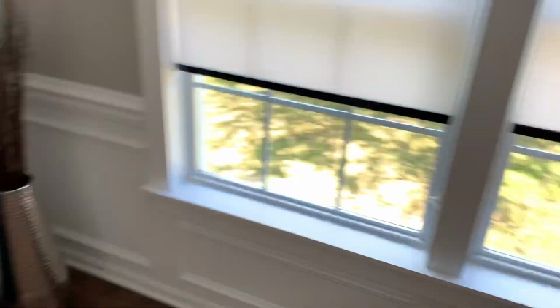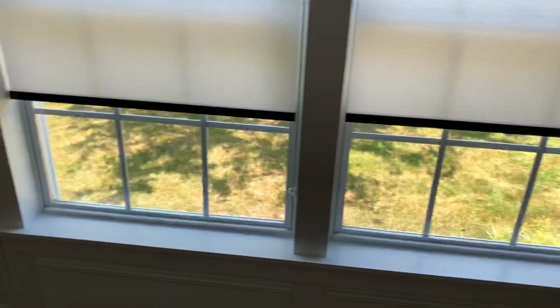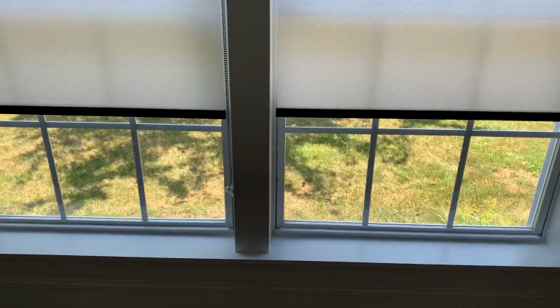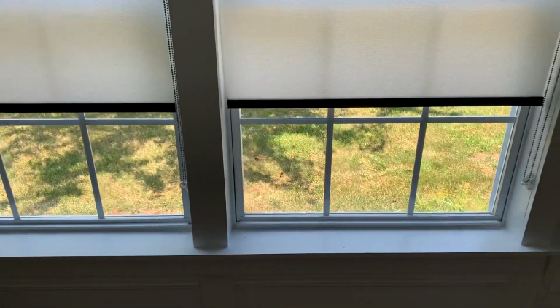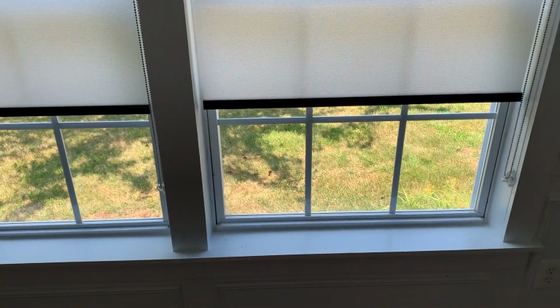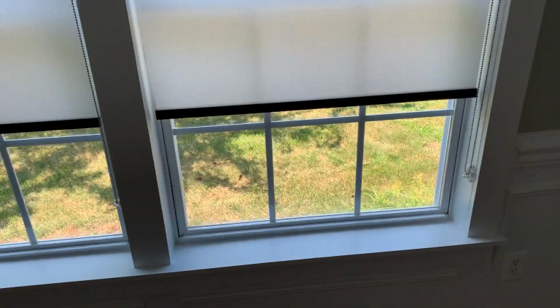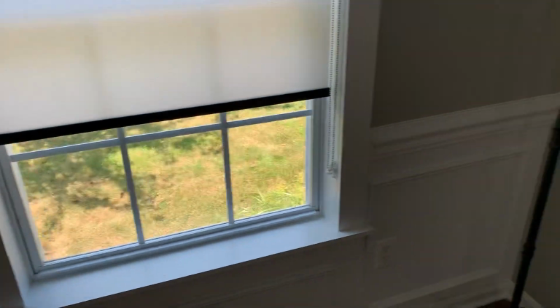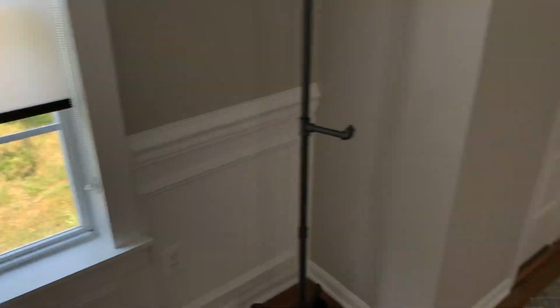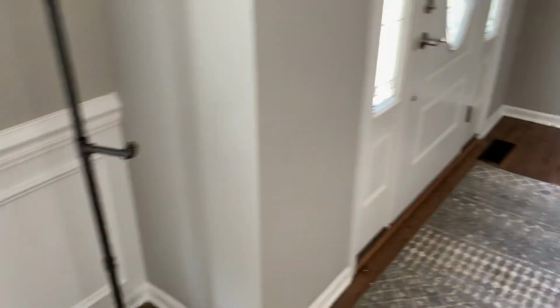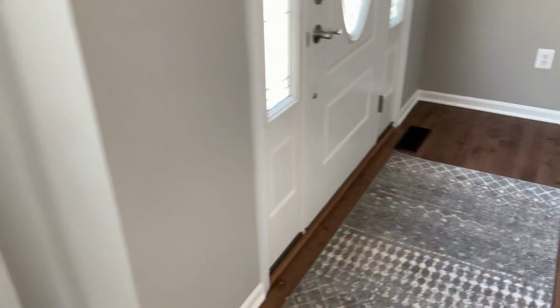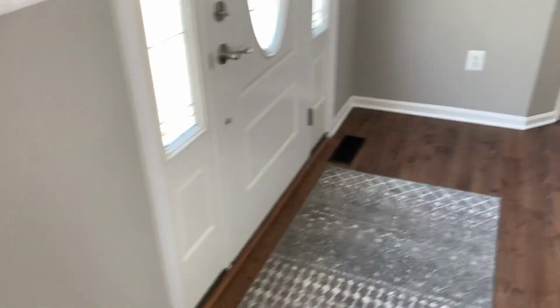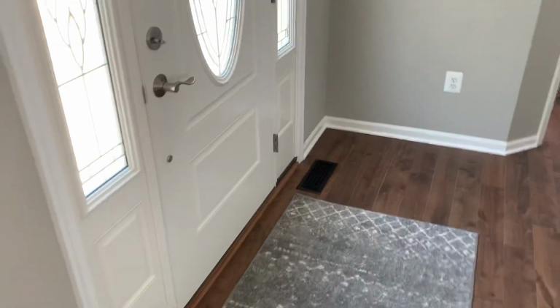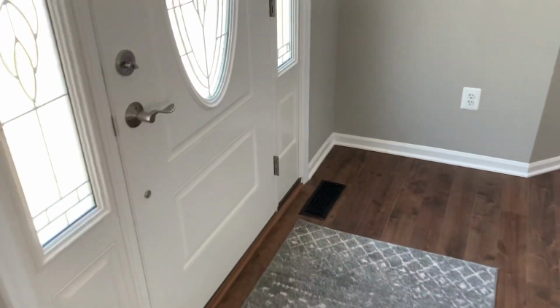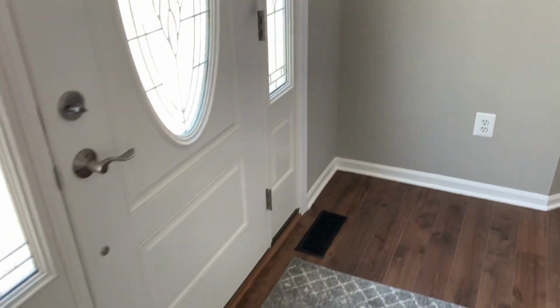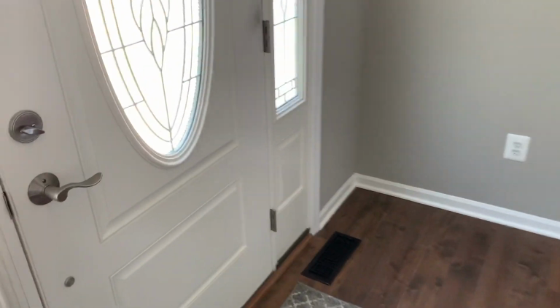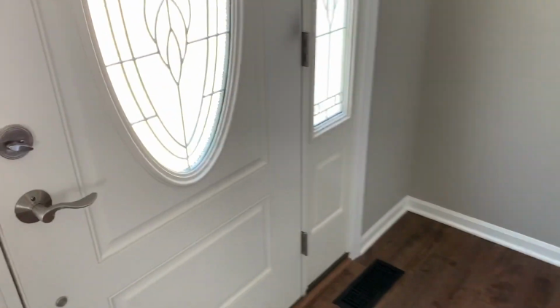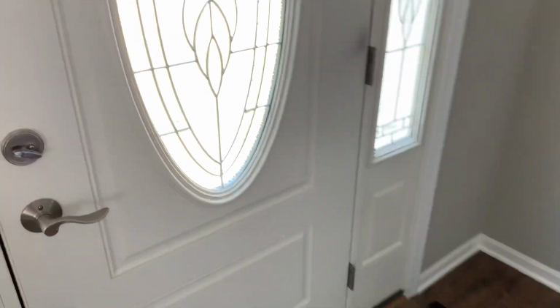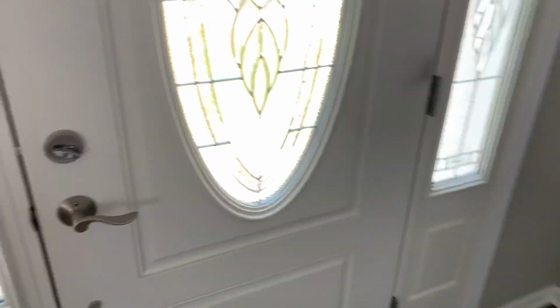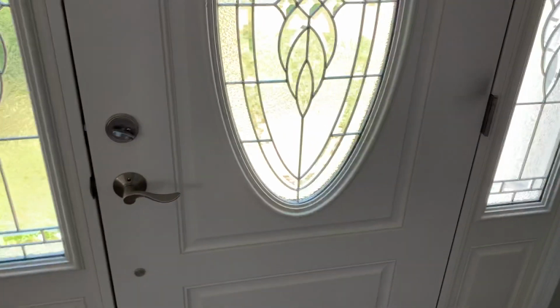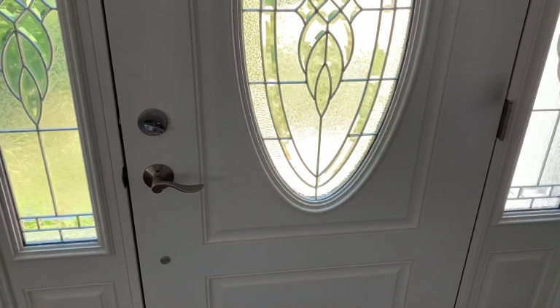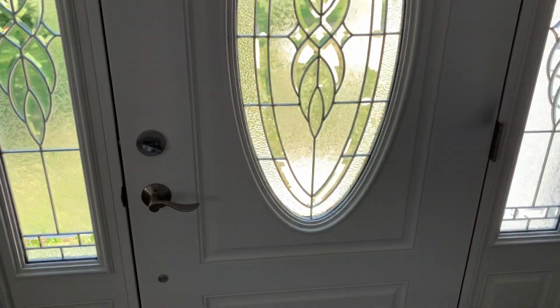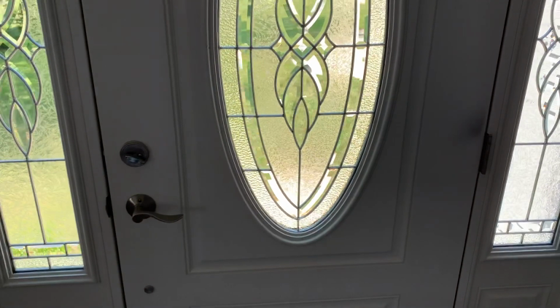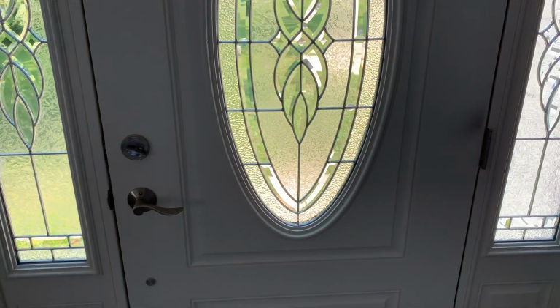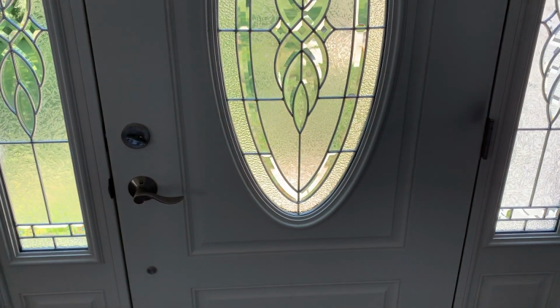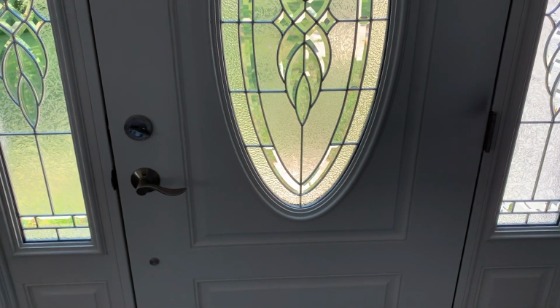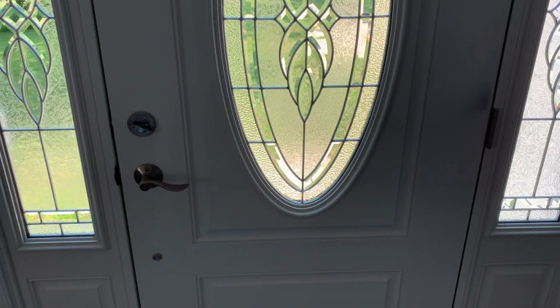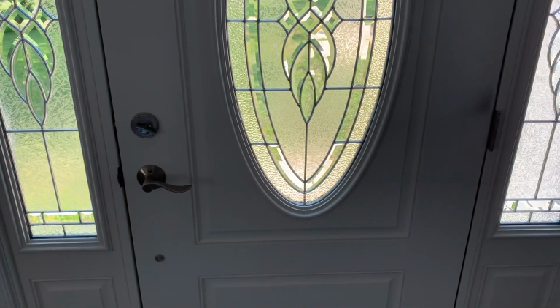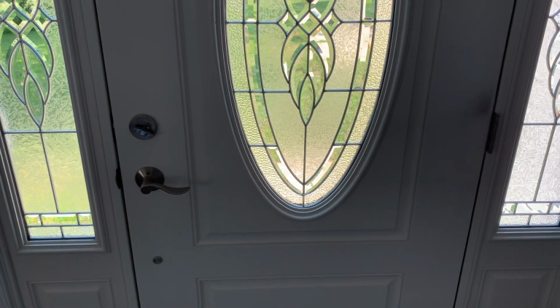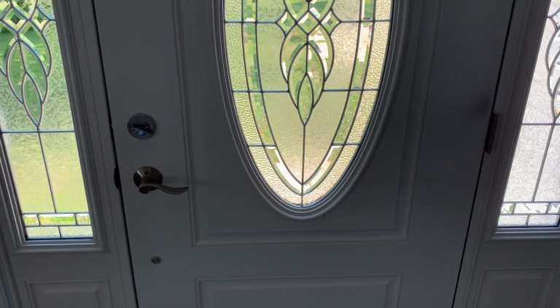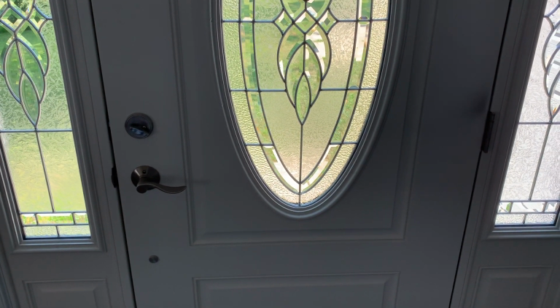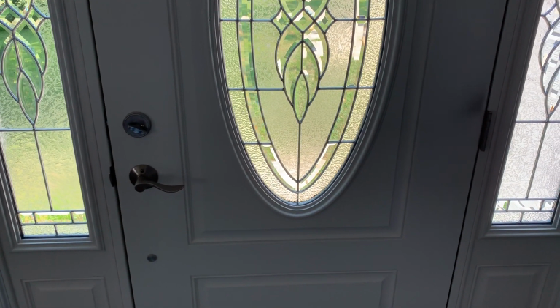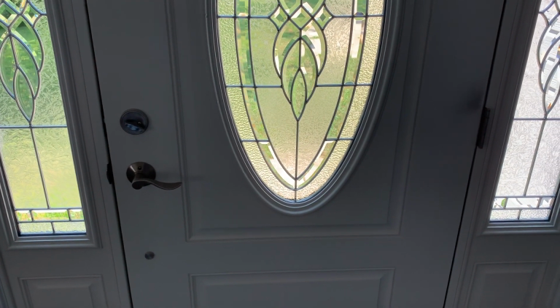And these are the windows here. And of course, as you can see right here, this is the entrance right here. This is the entrance, the front door.